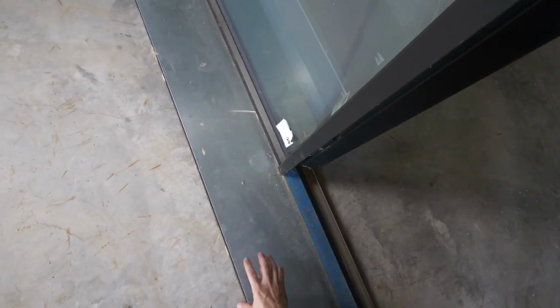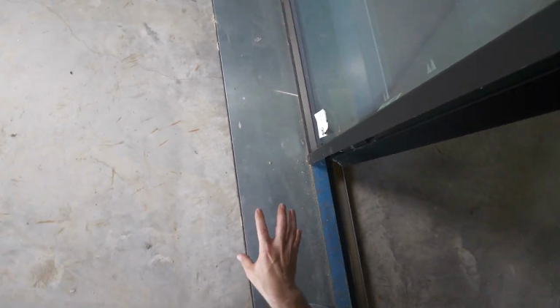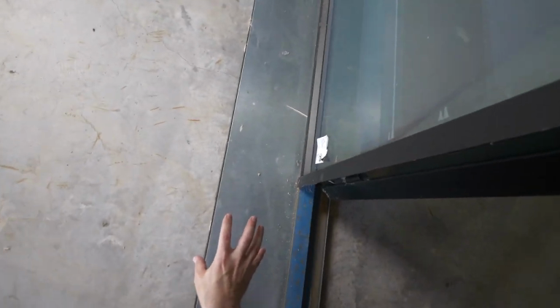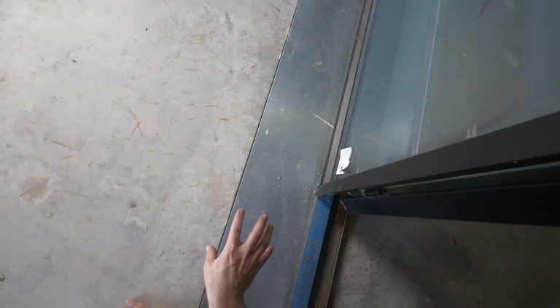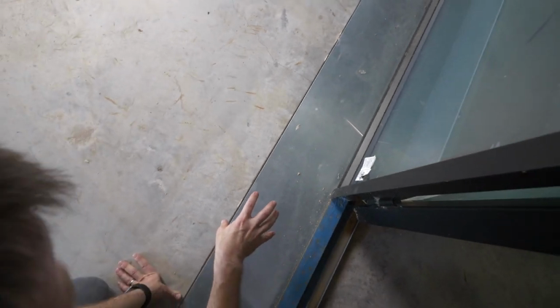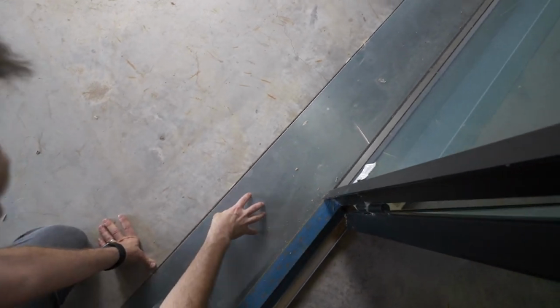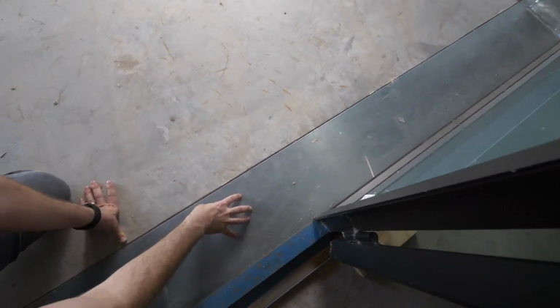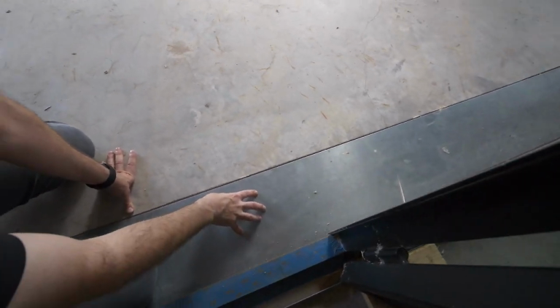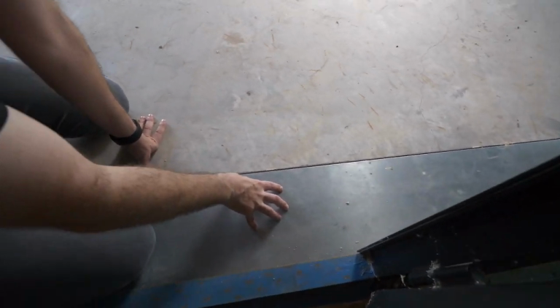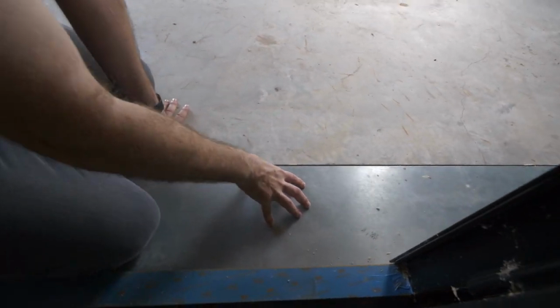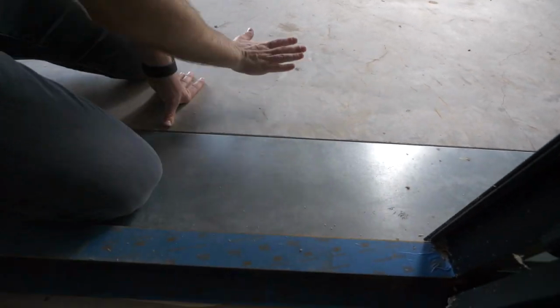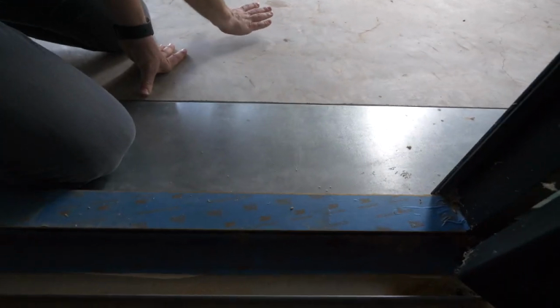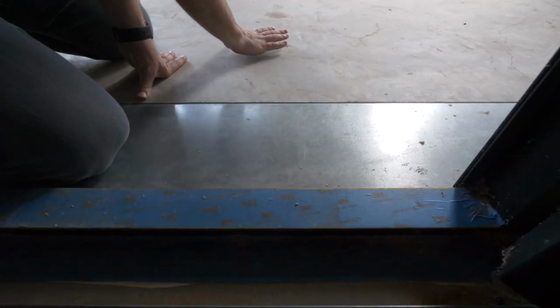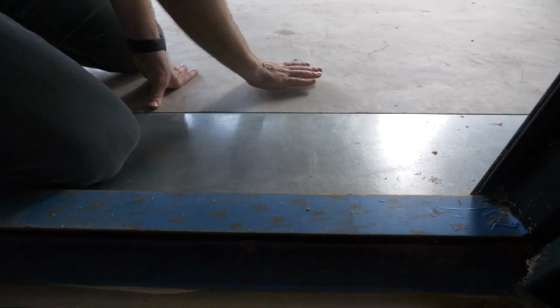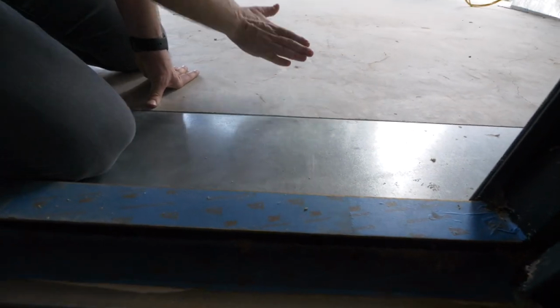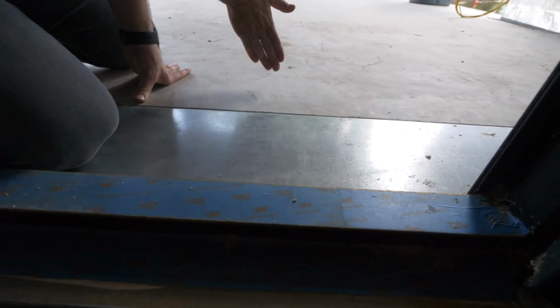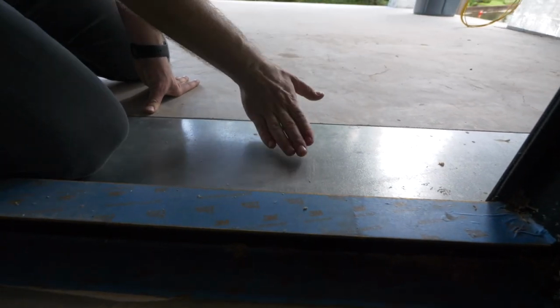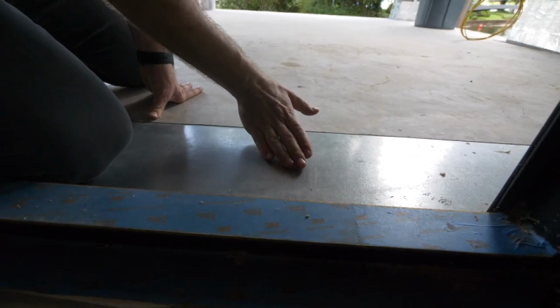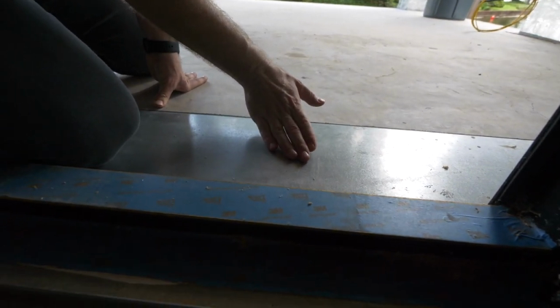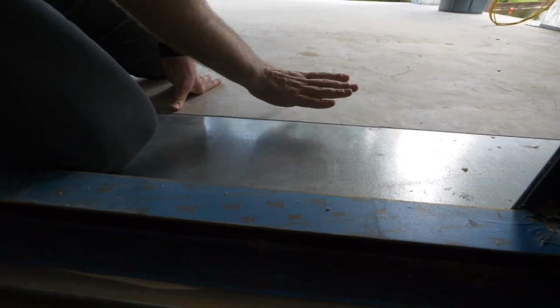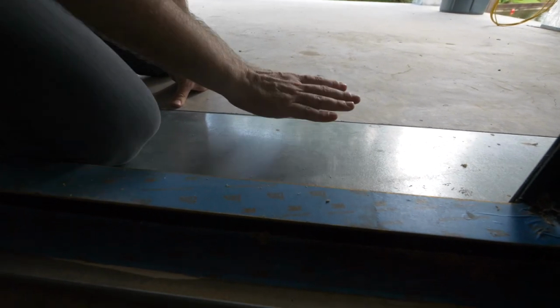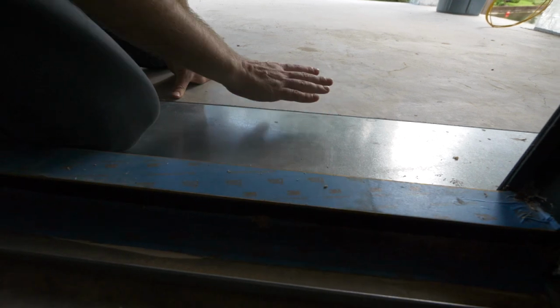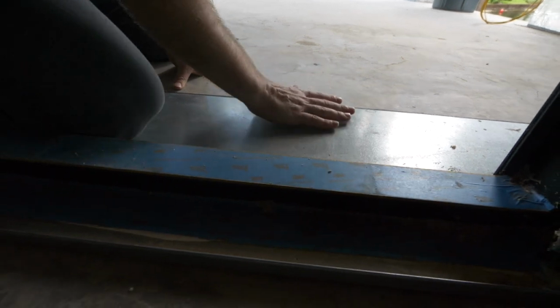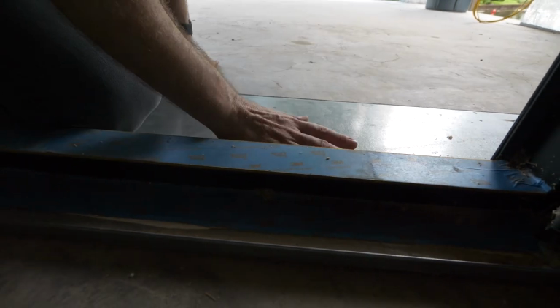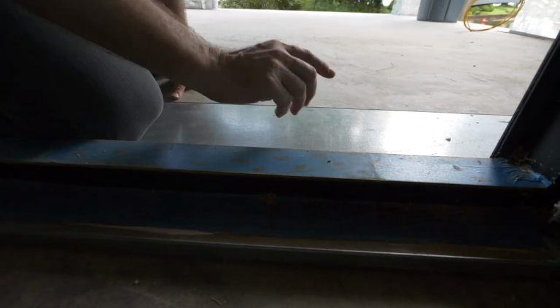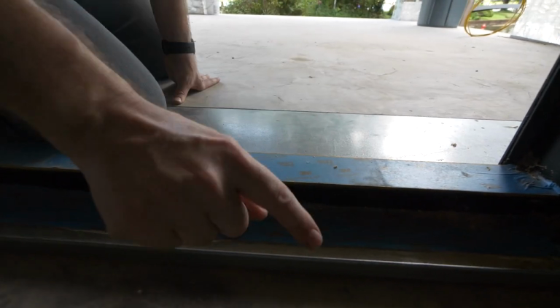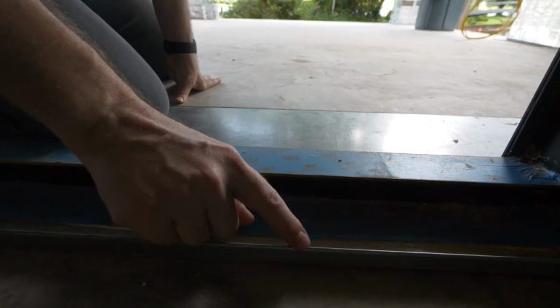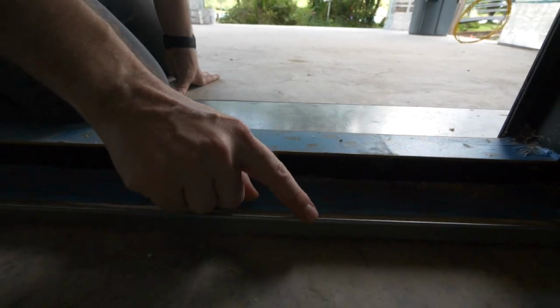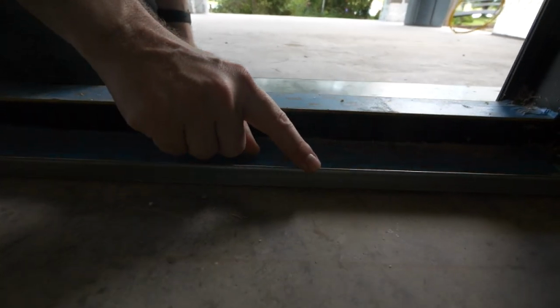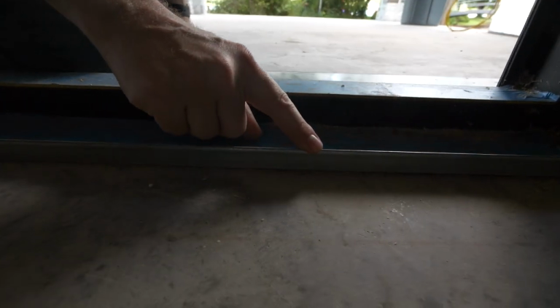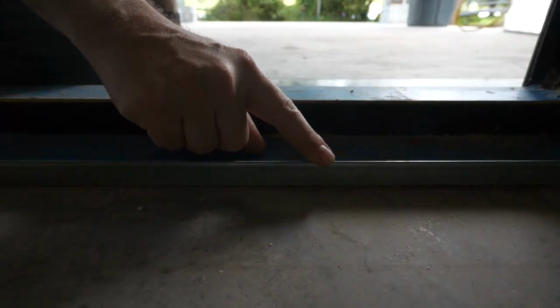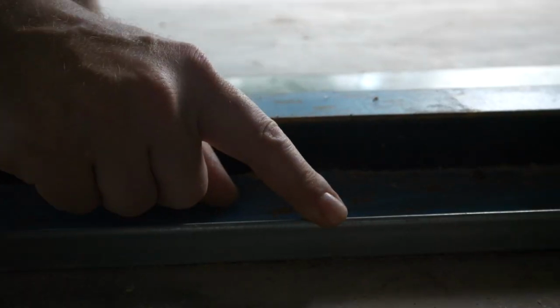We've set the pan down into the sealant, so water coming in here won't be able to get underneath the pan, and if it were to get past this door pan, it's going to hit this upturned lip right here.